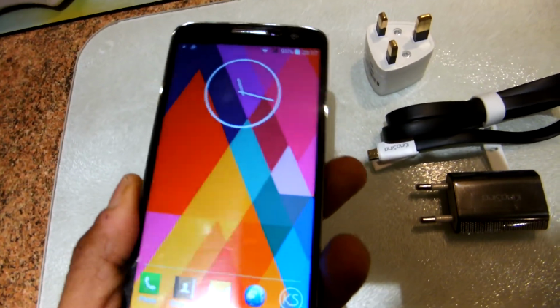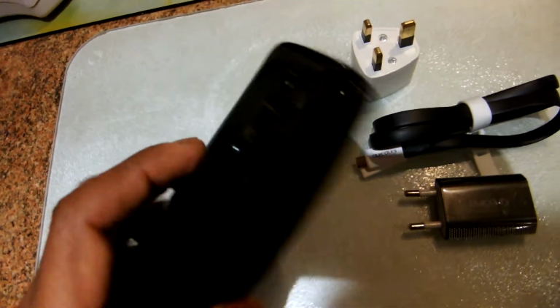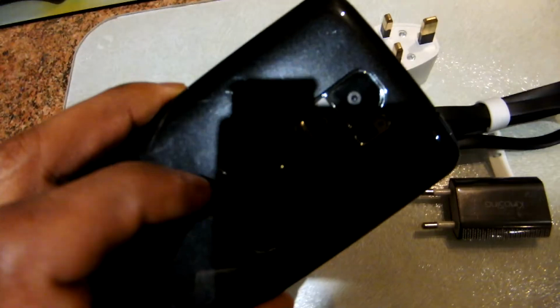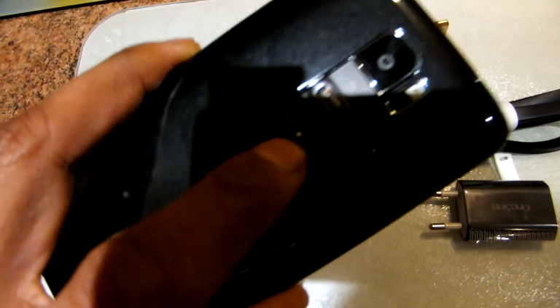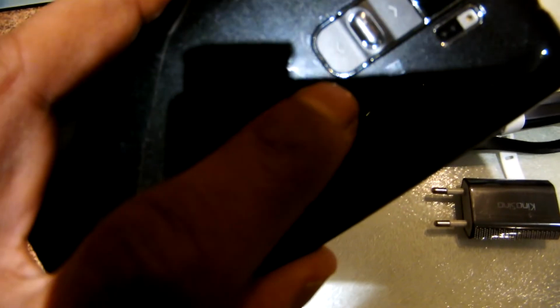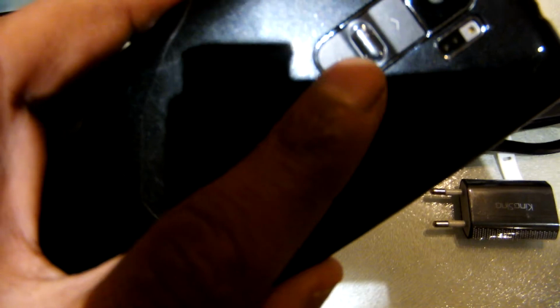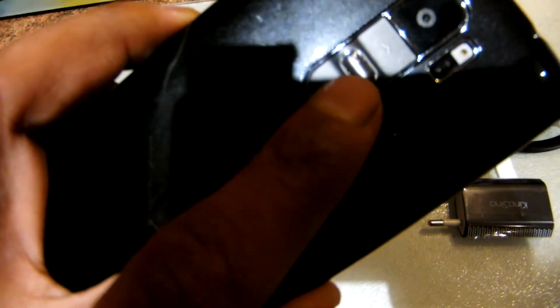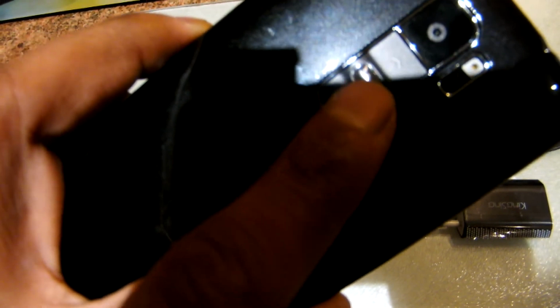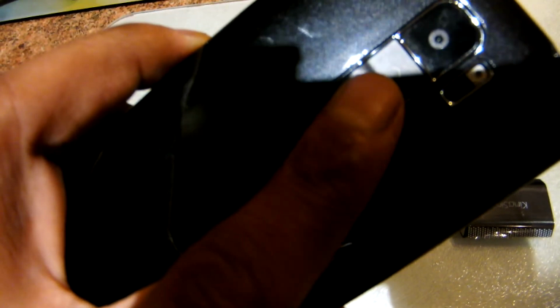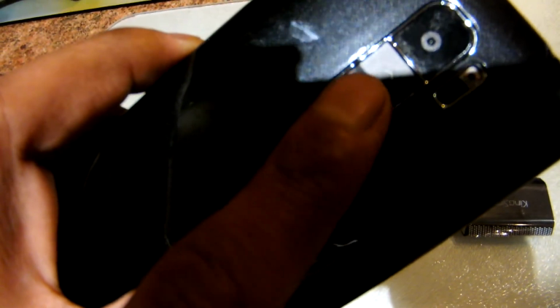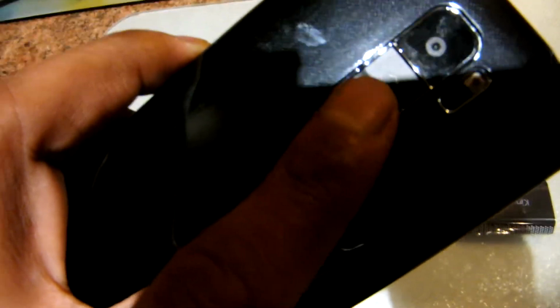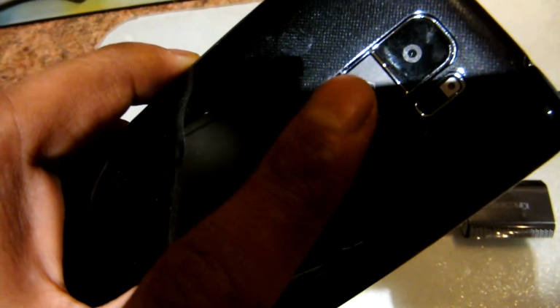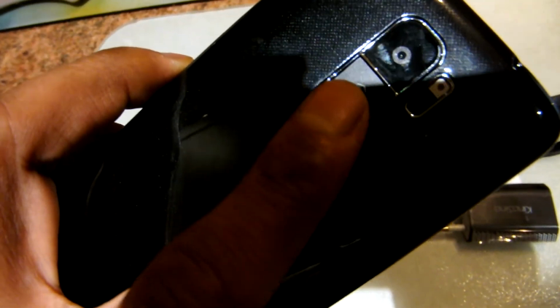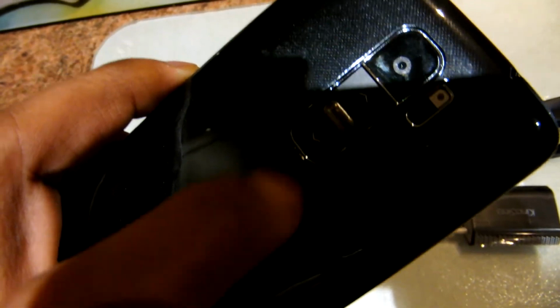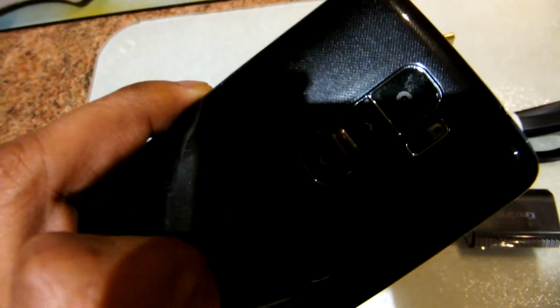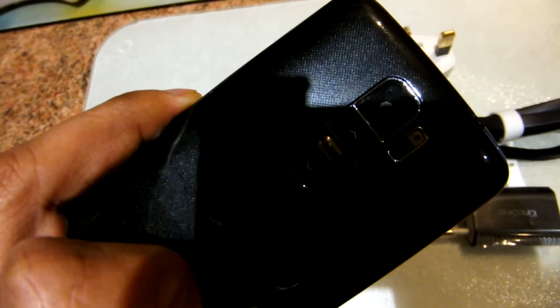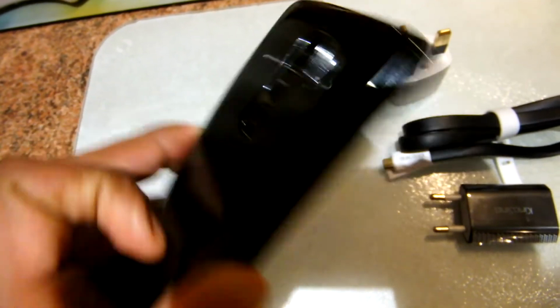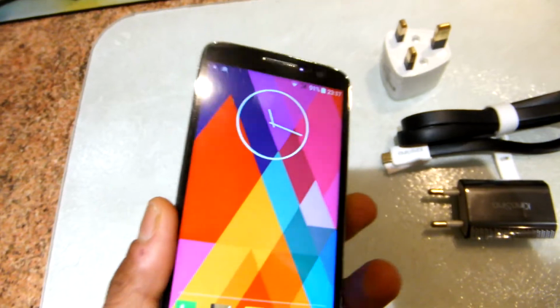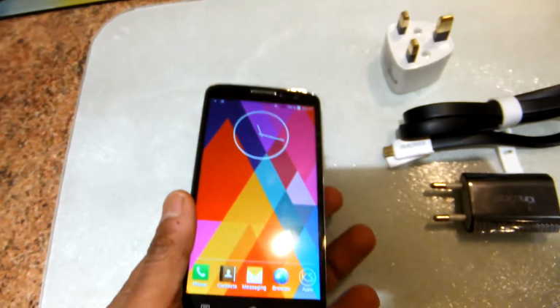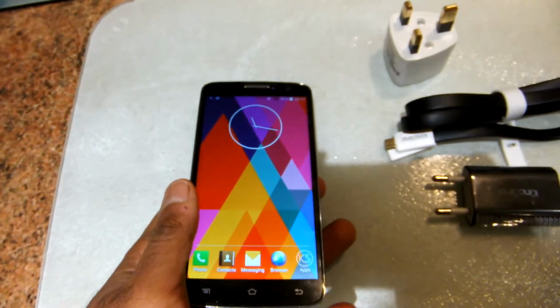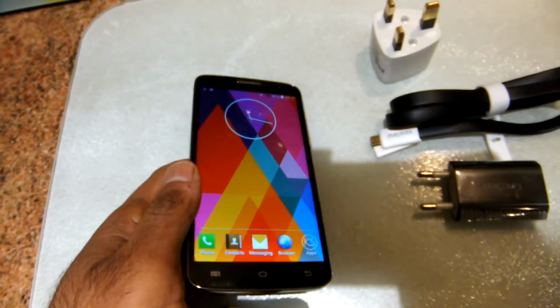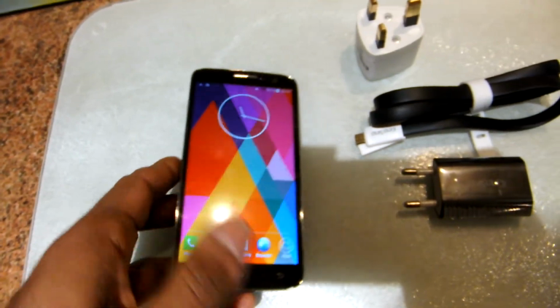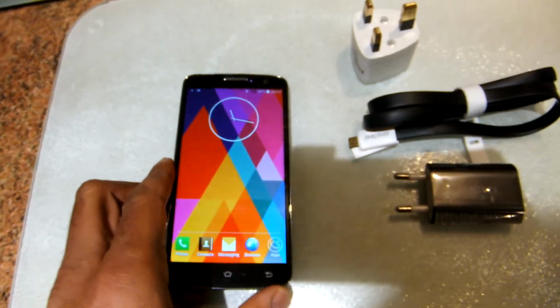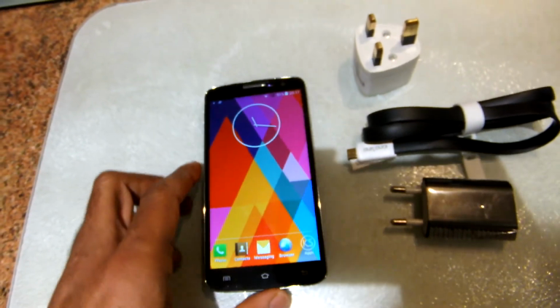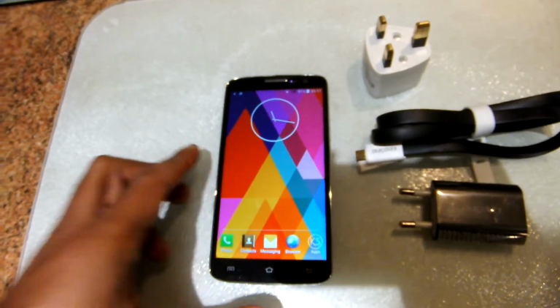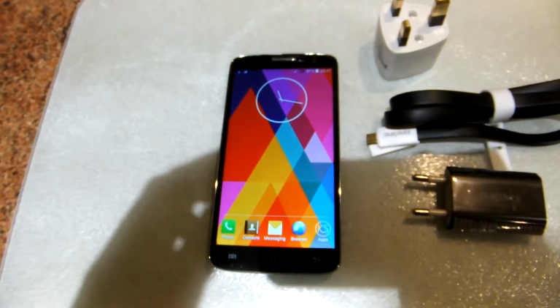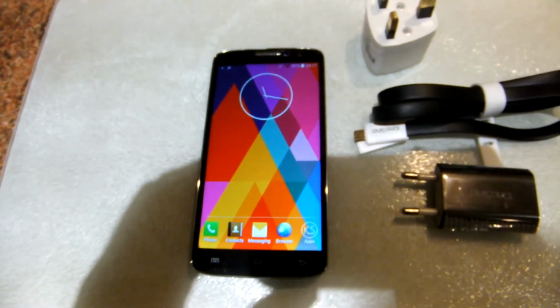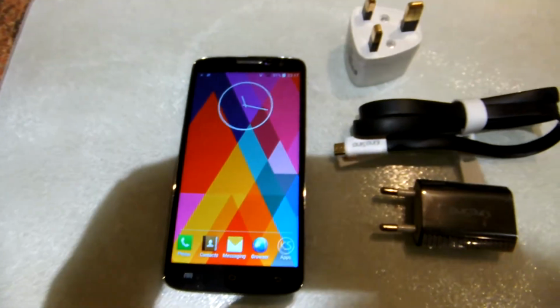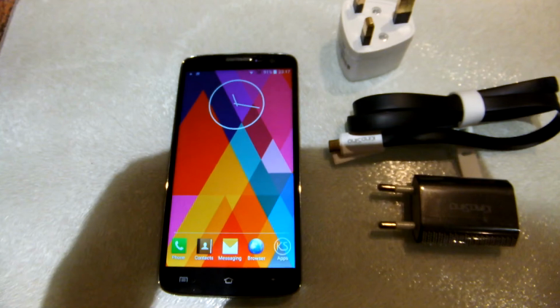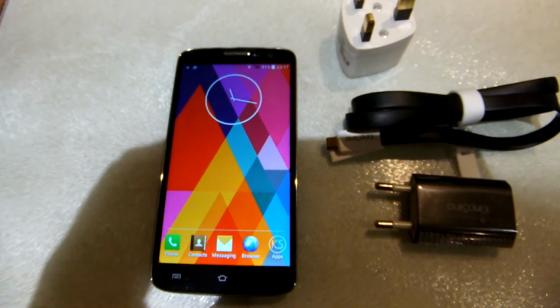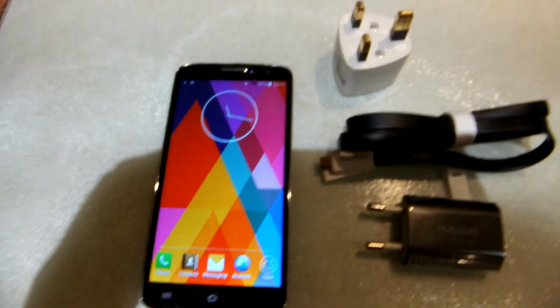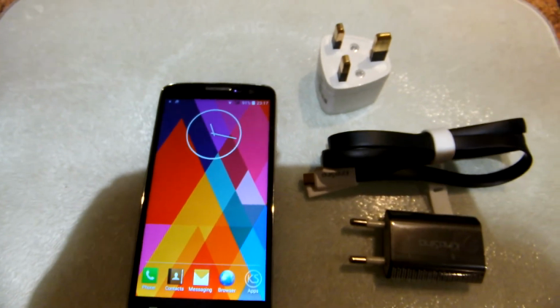Secondly, the rocker switch at the back — I found it wears quite easily. Not a huge problem. So overall, a great phone for the price and I recommend it.